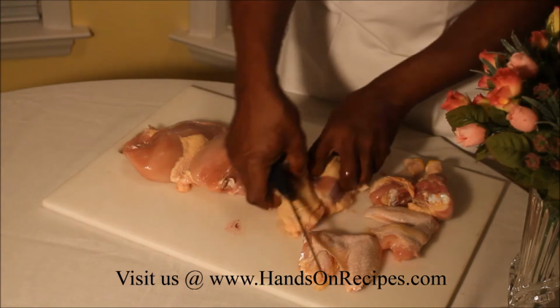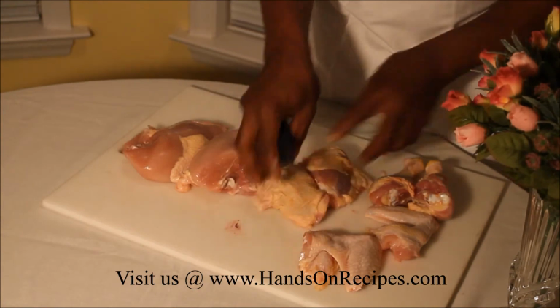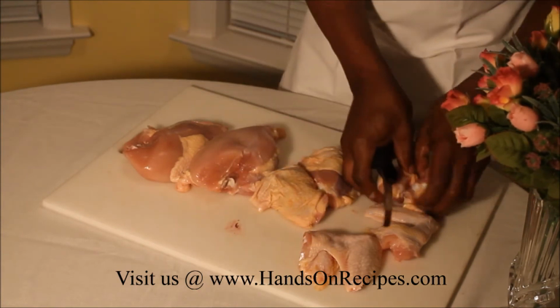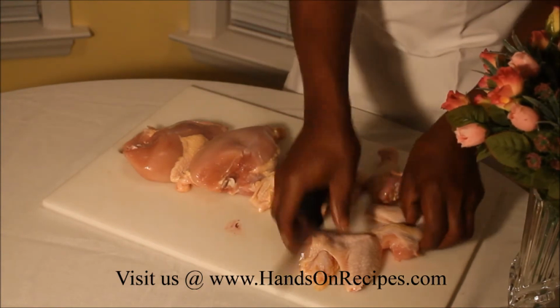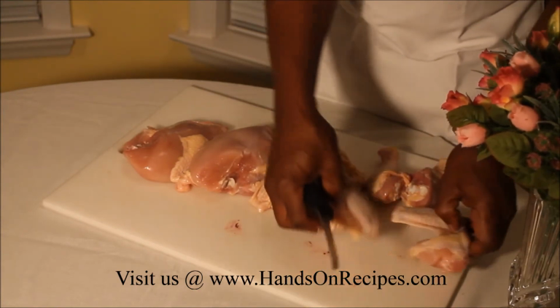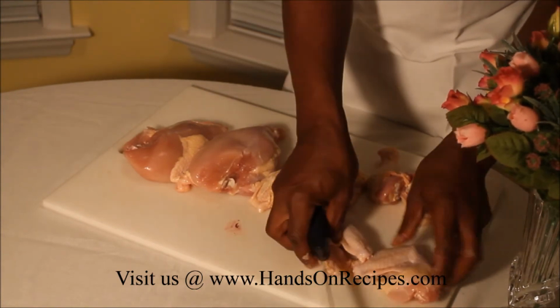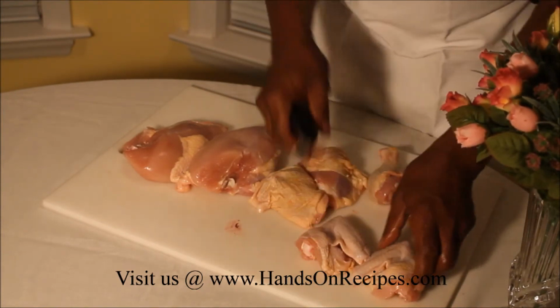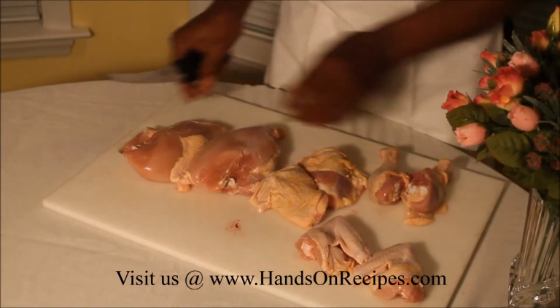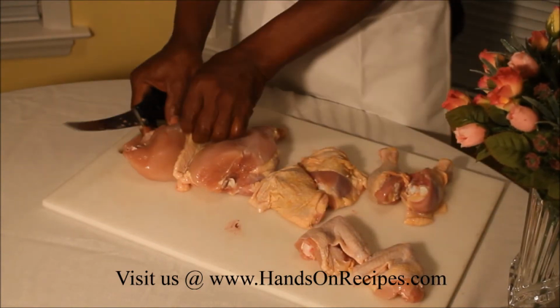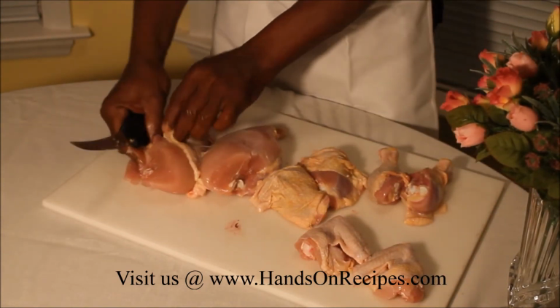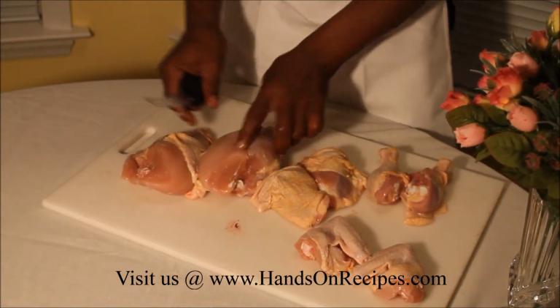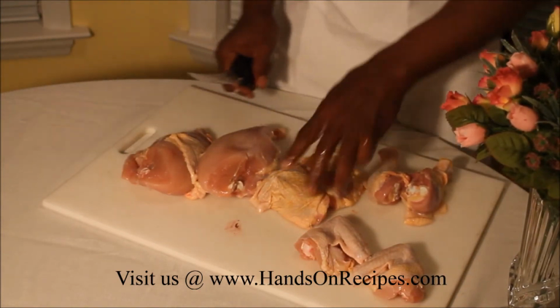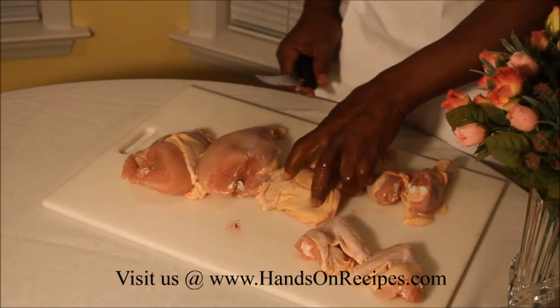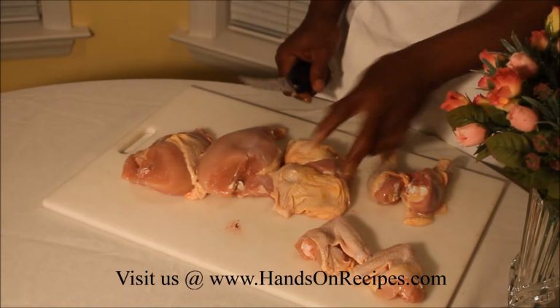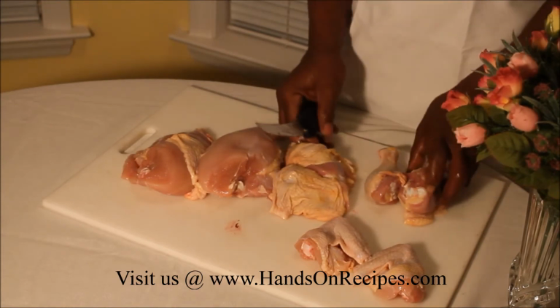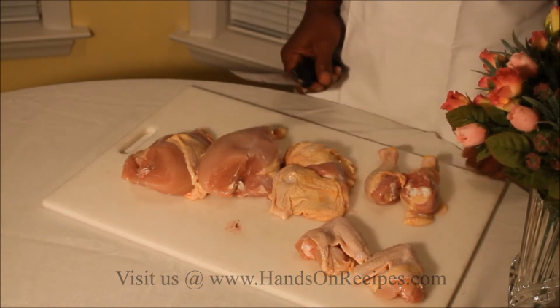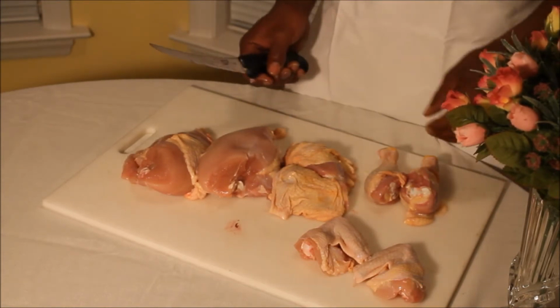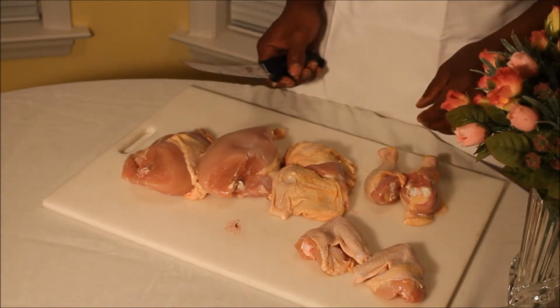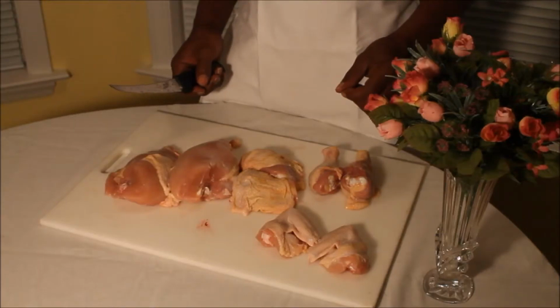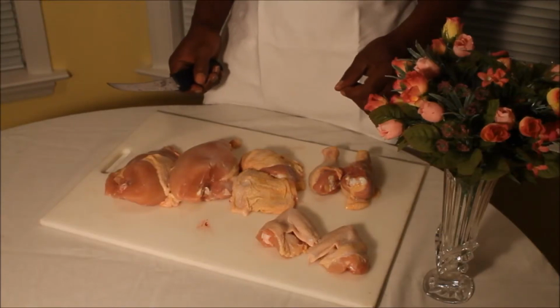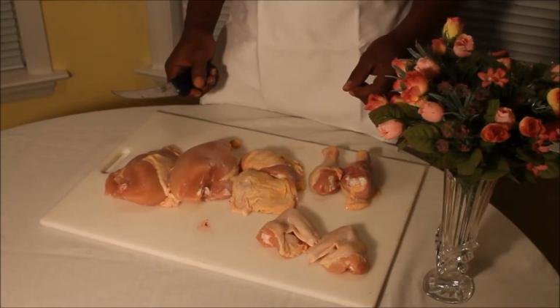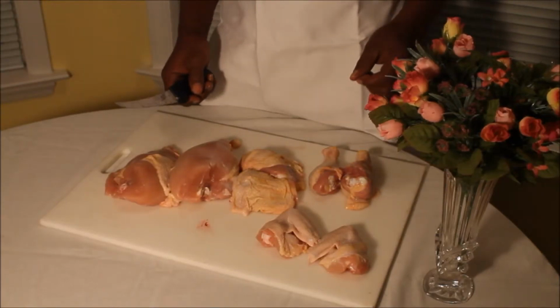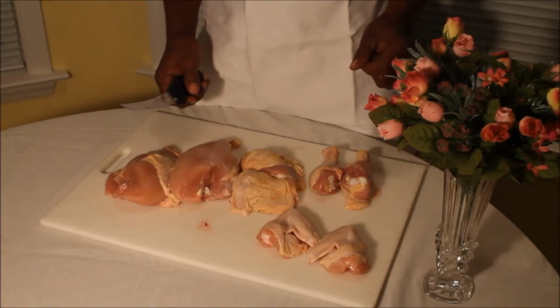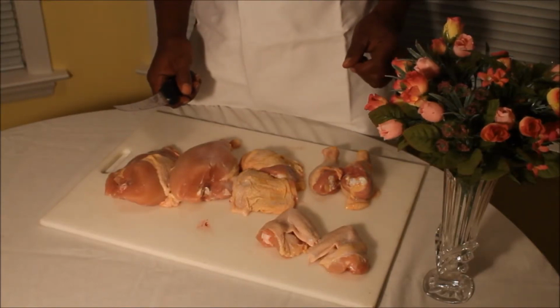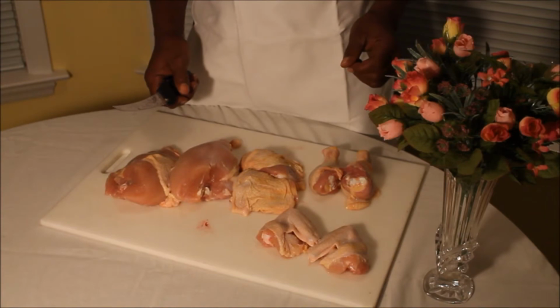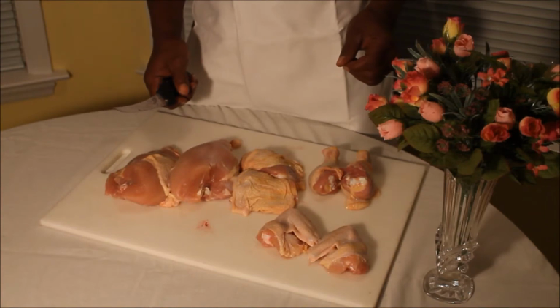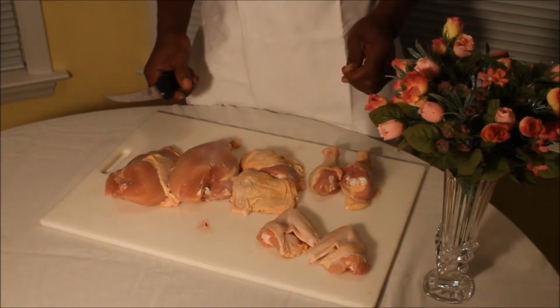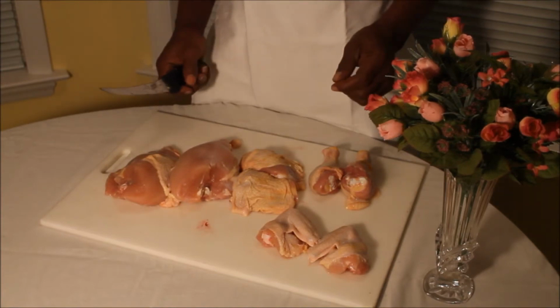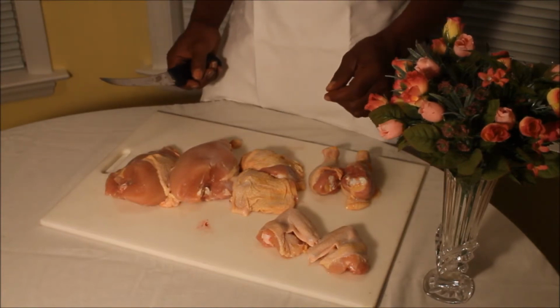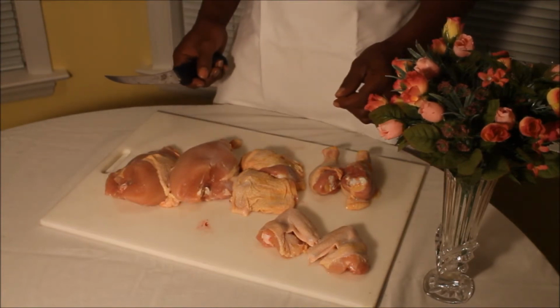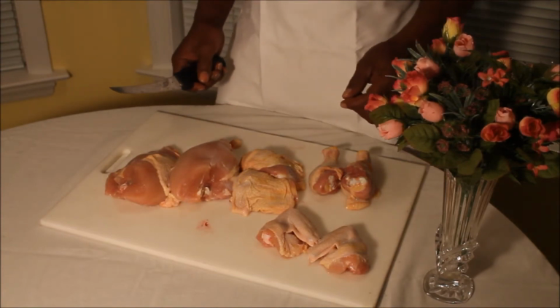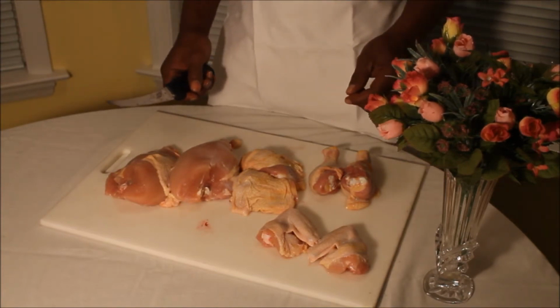What you're trying to get is eight pieces out of this chicken, and that's your cut up chicken. This is Jay and Hands On Recipes. That's it for this segment — see you next time.